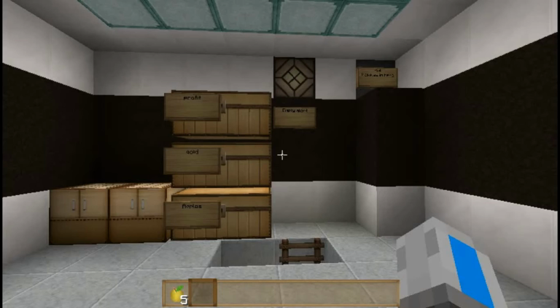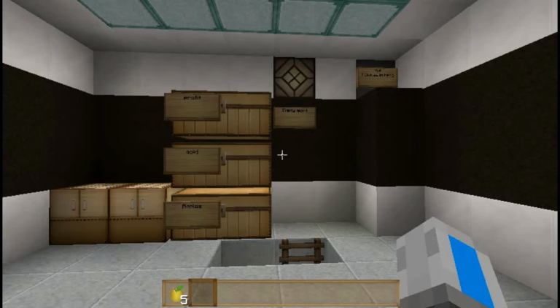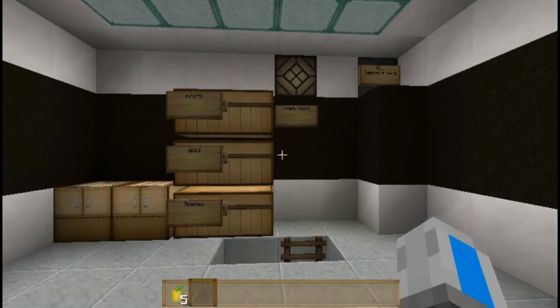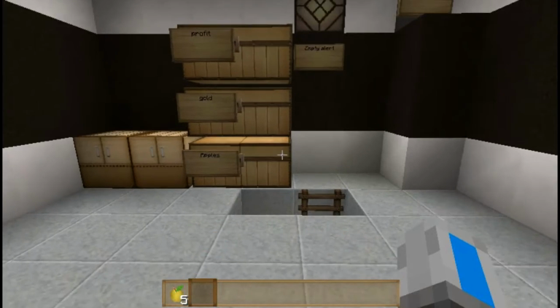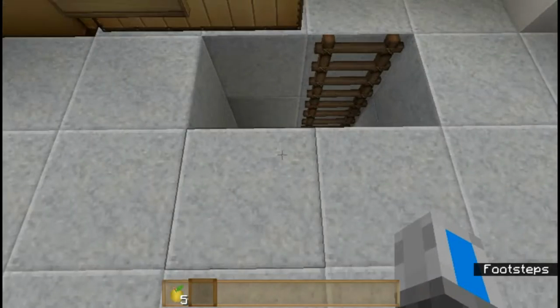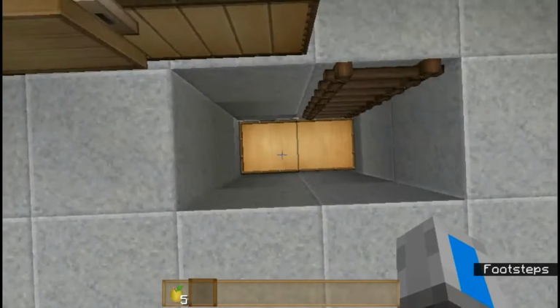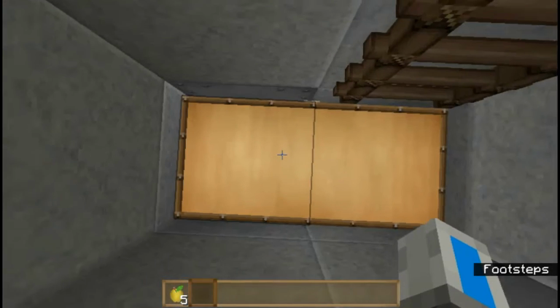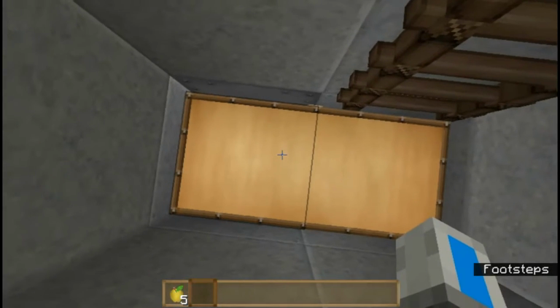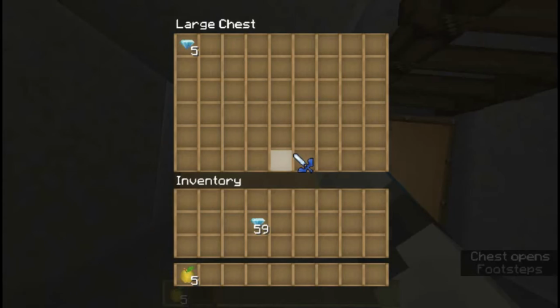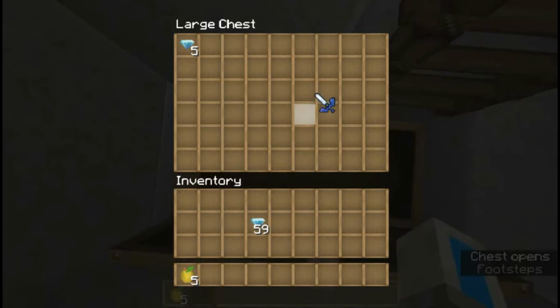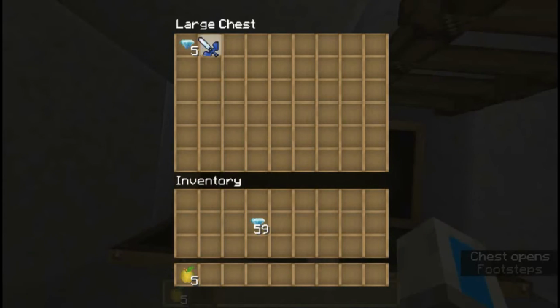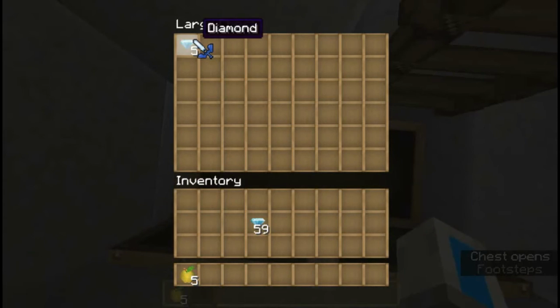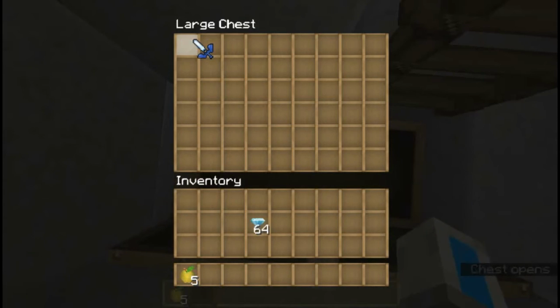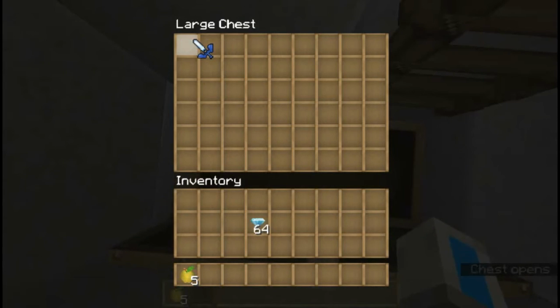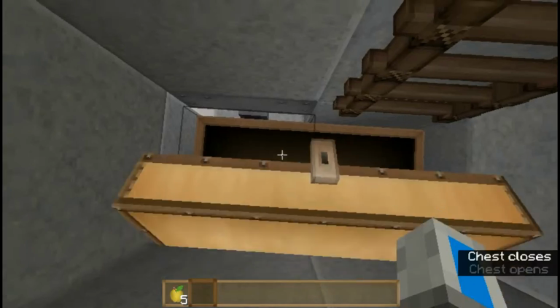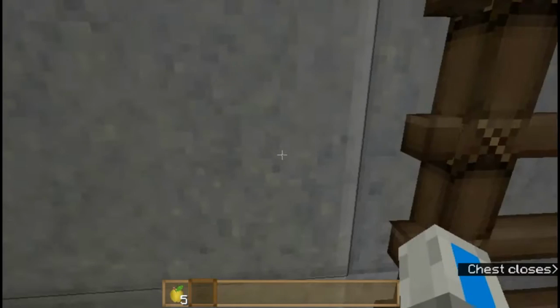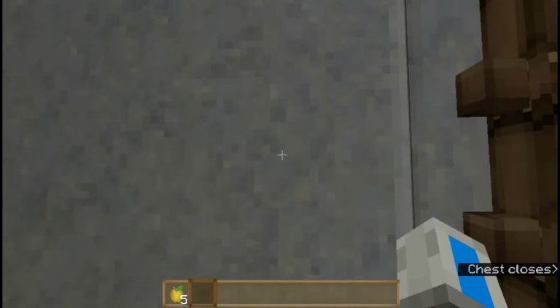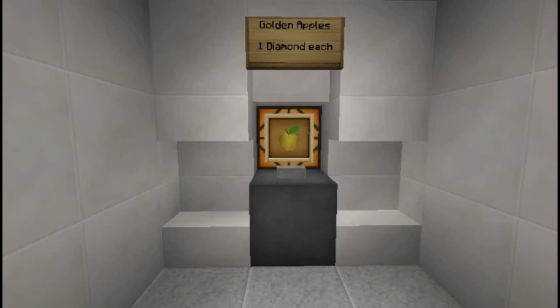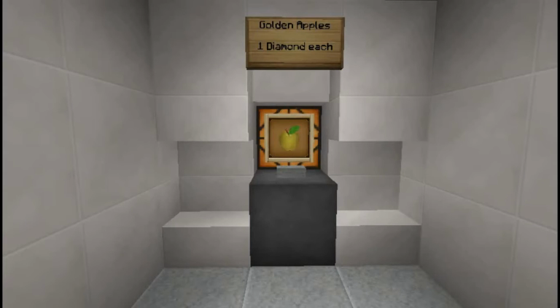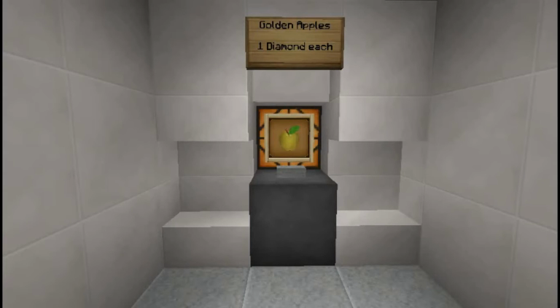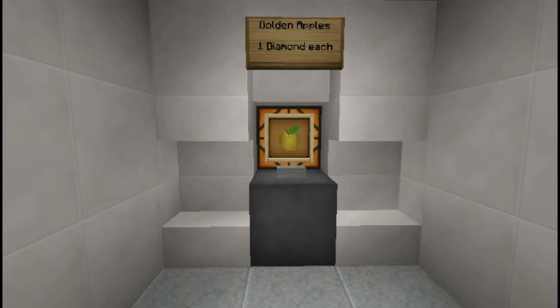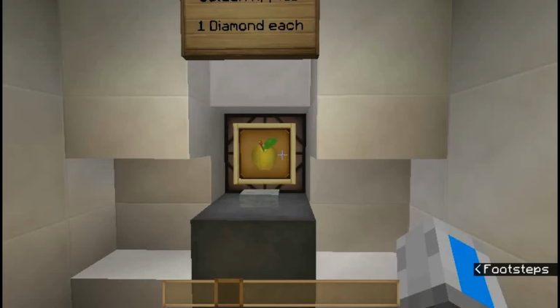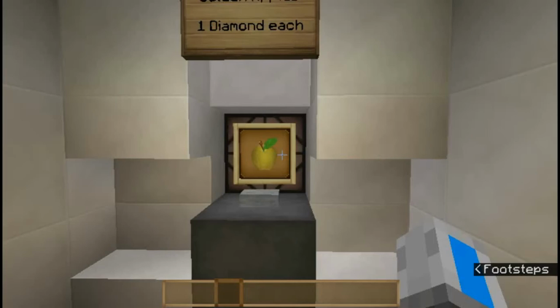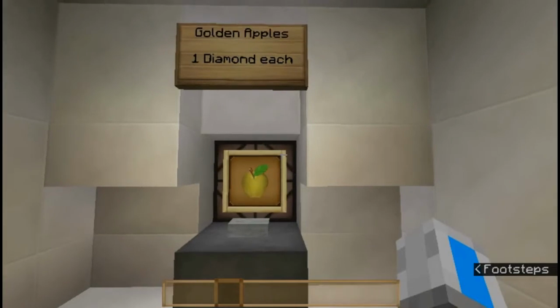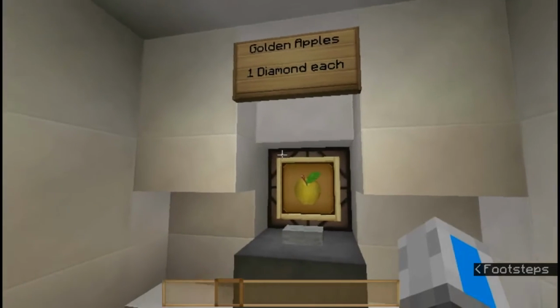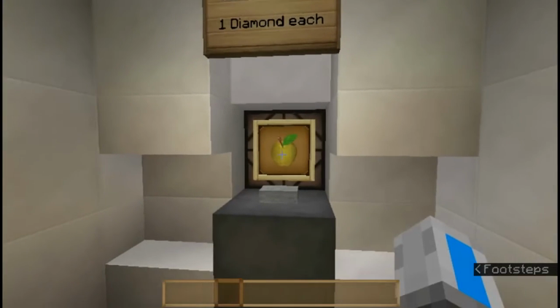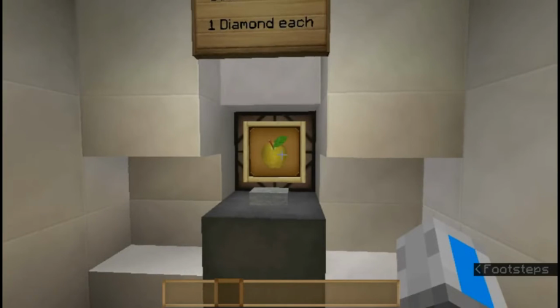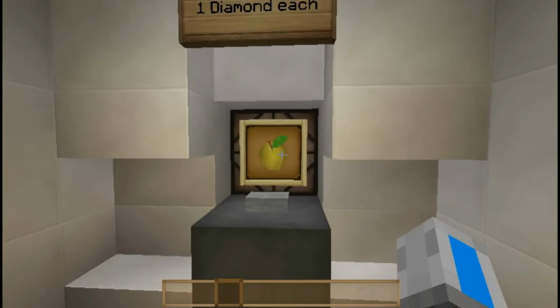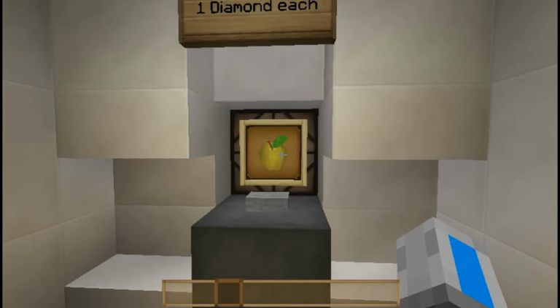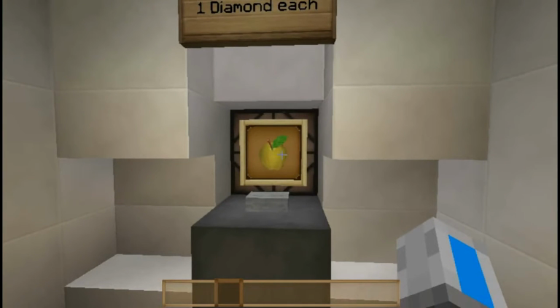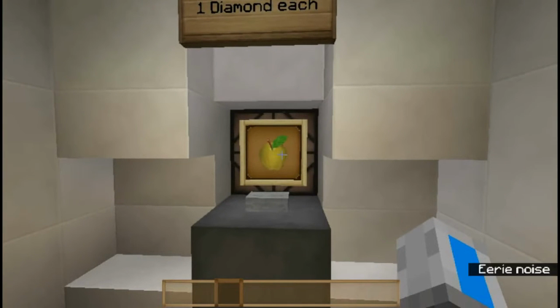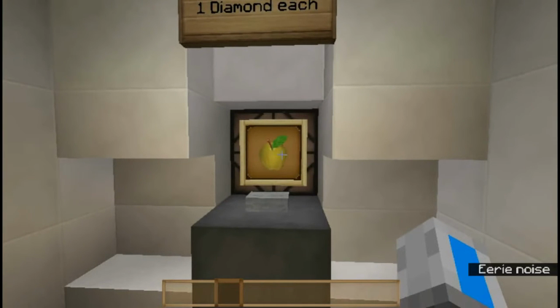And on the other side, the maker of the machine can go into his chest and pick up the profits. And if the machine is out of items, the lamp will turn off indicating that you should not use this machine right now.